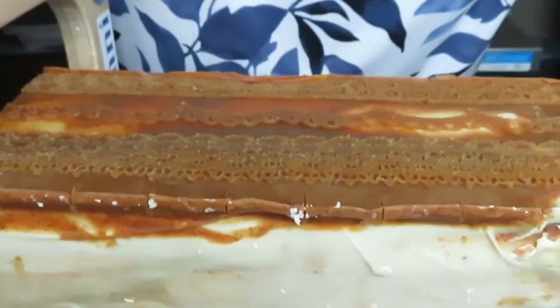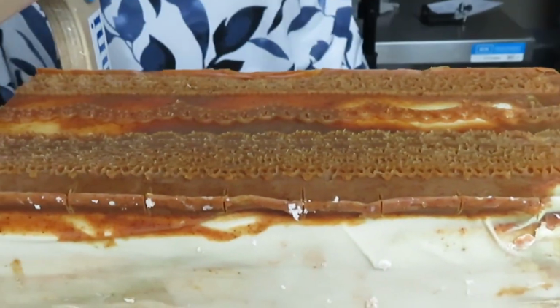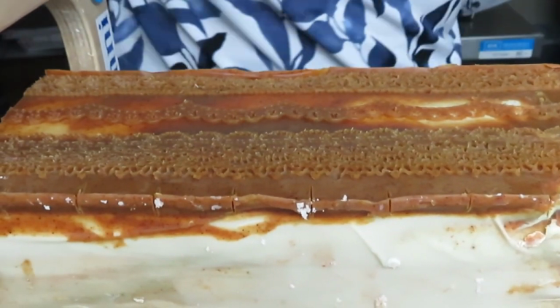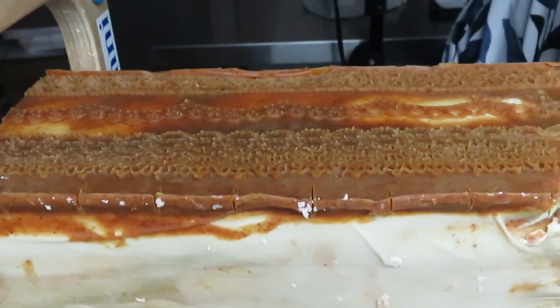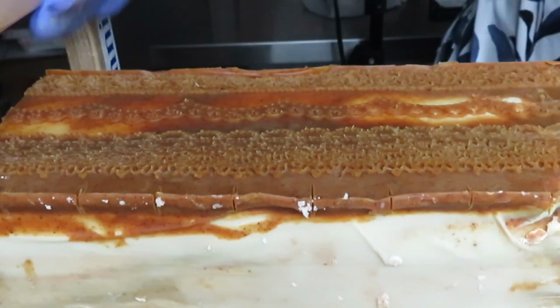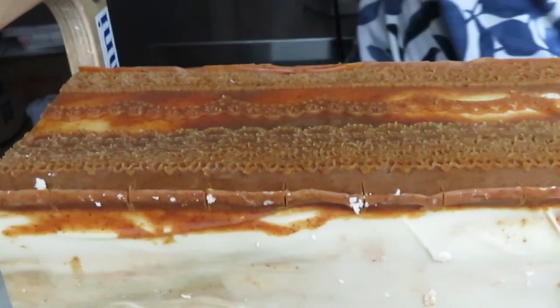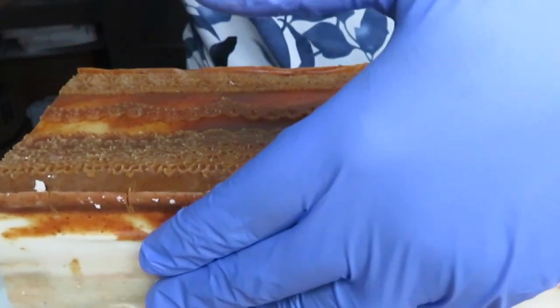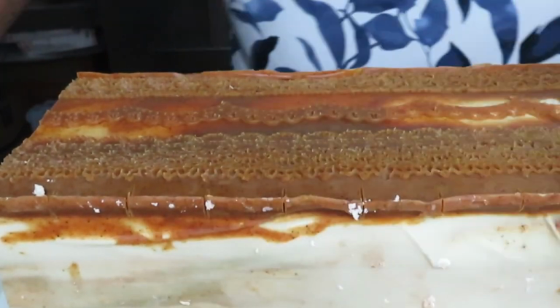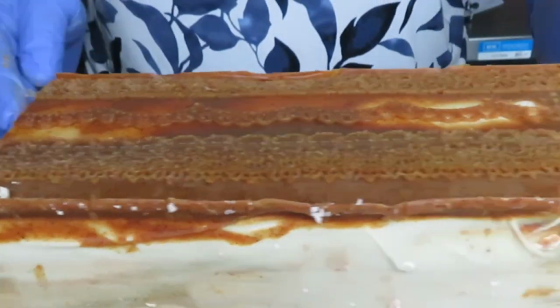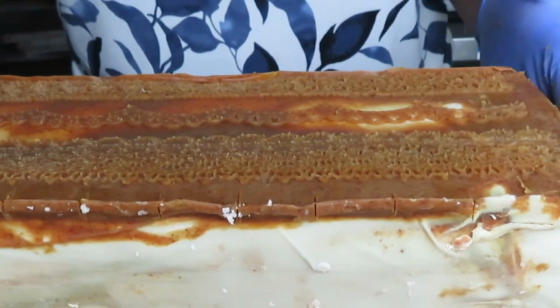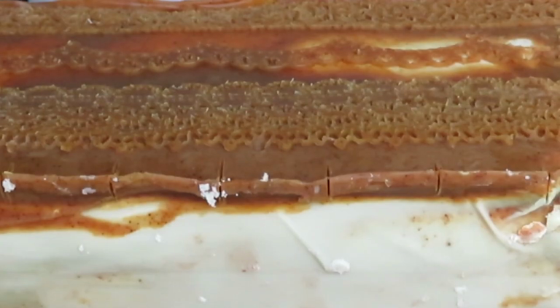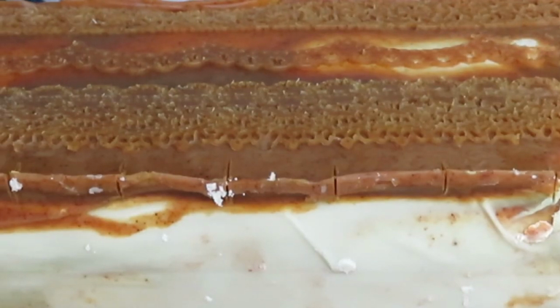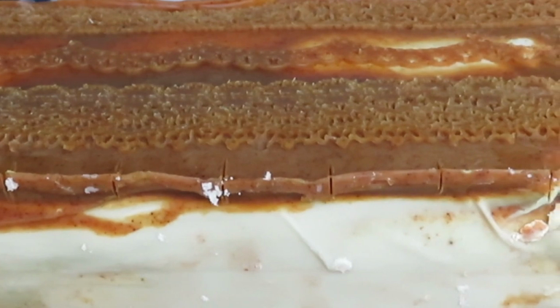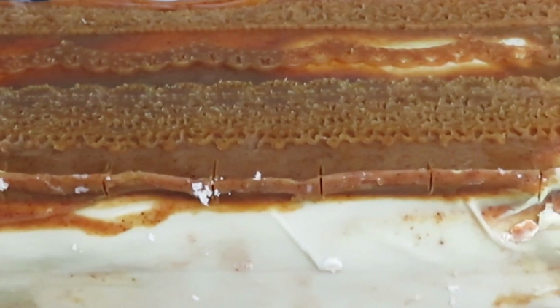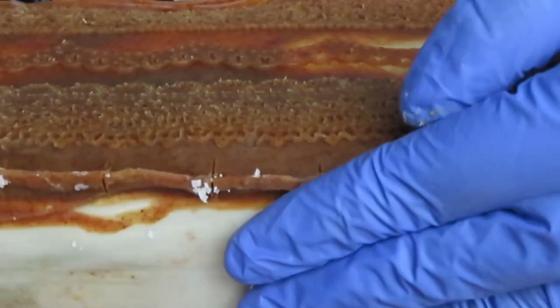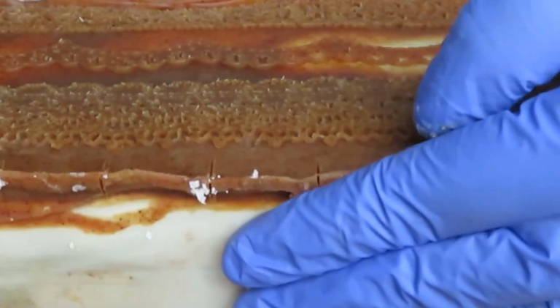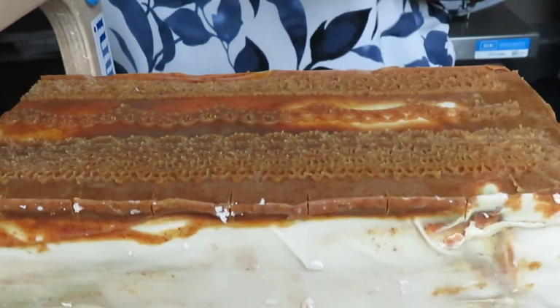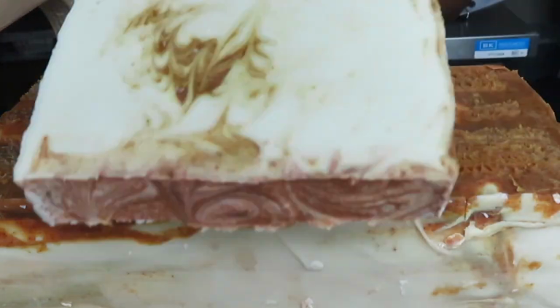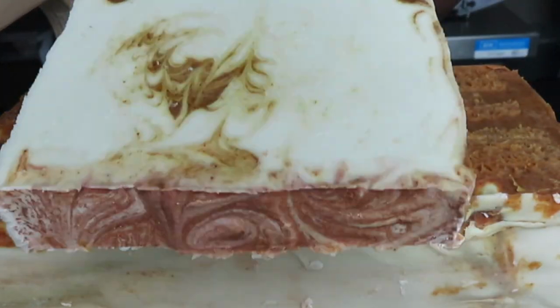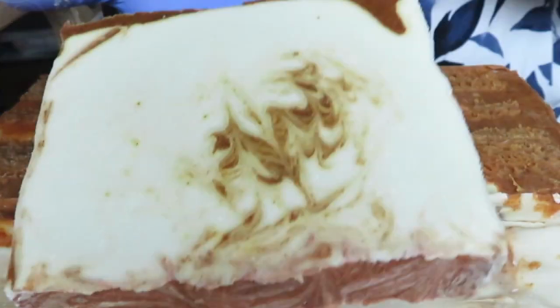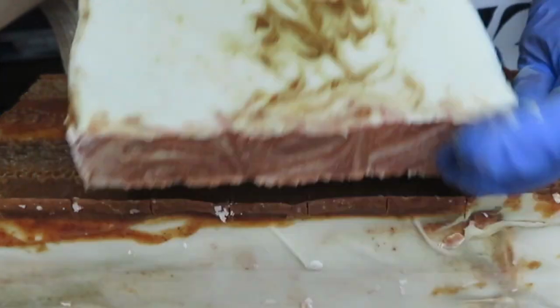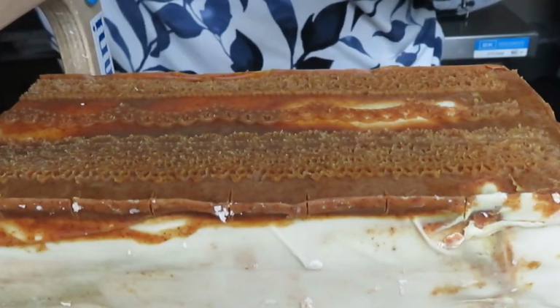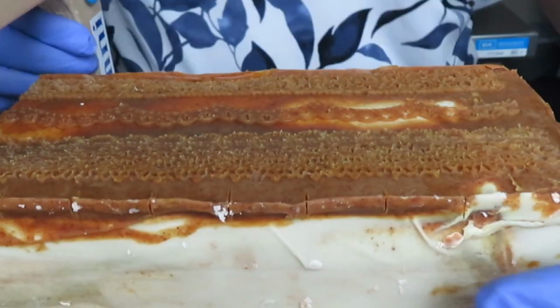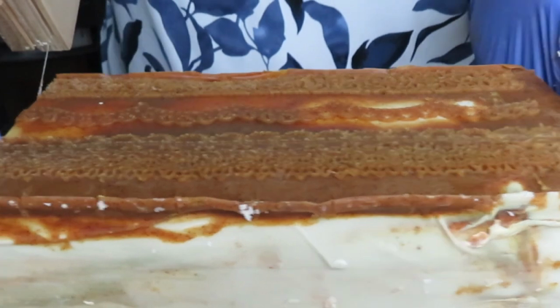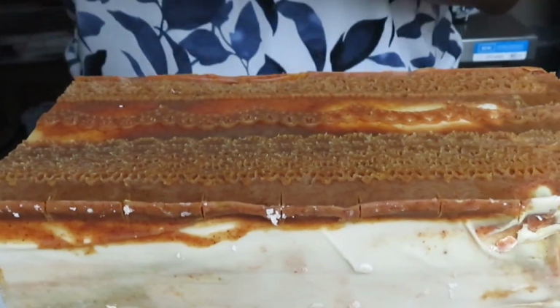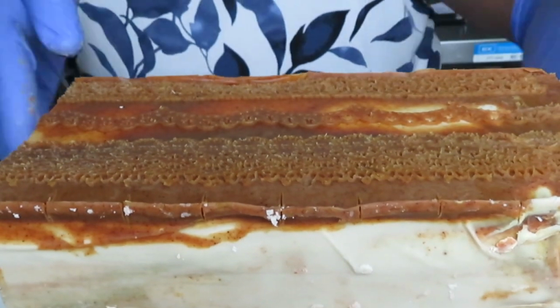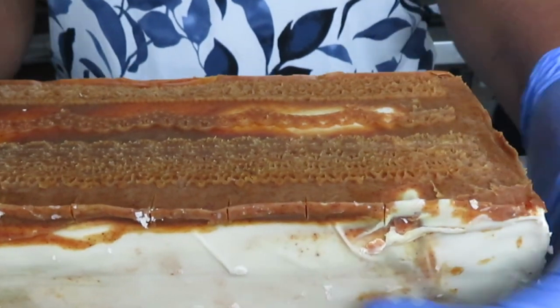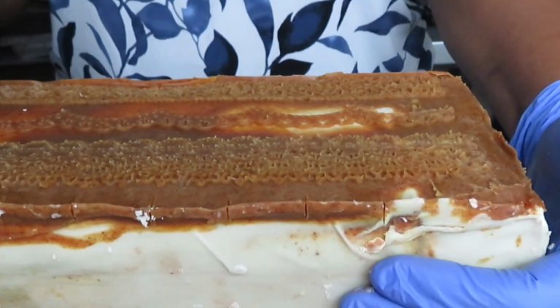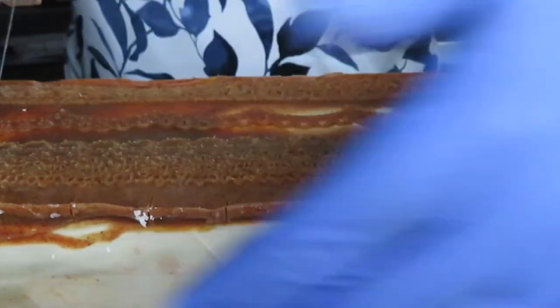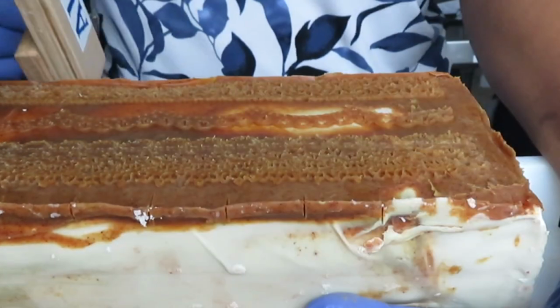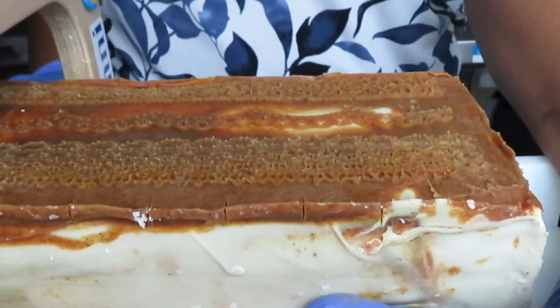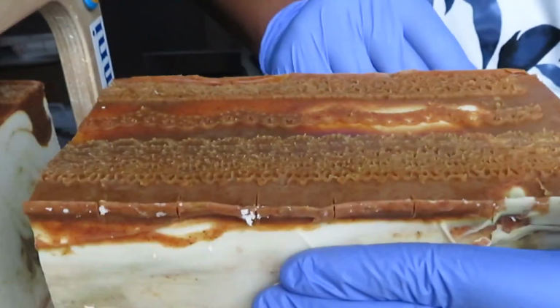As you can see here, those indentations worked to my benefit and made for a uniform bar. You can barely see the mica that we put on the other side of the soap.